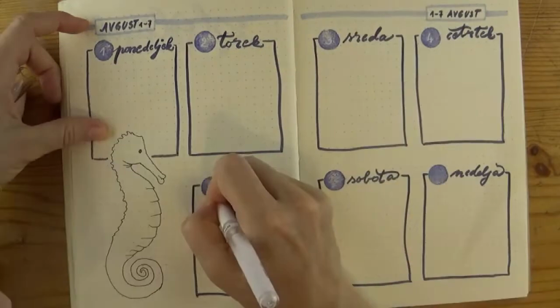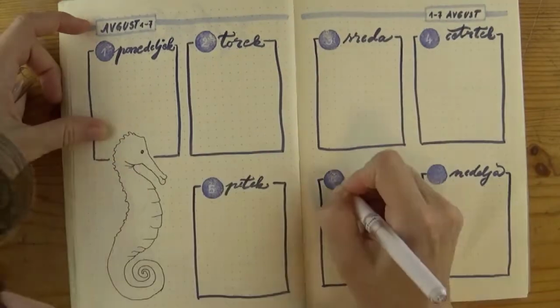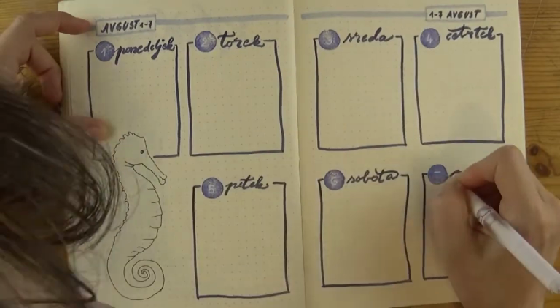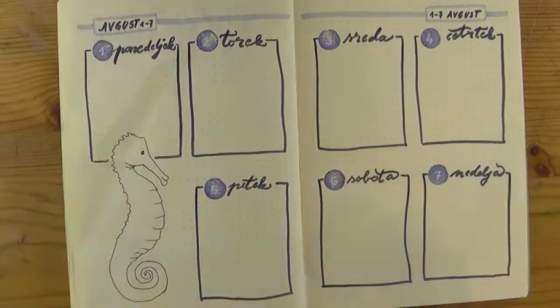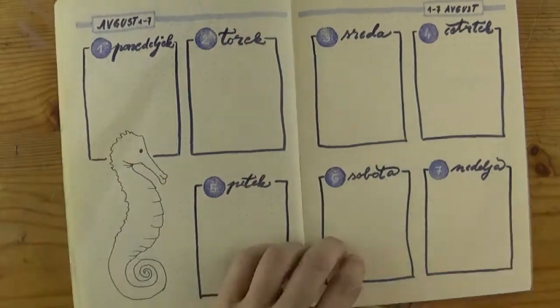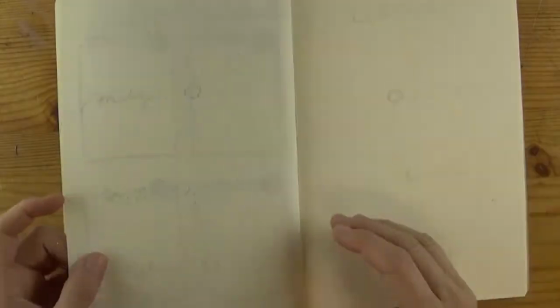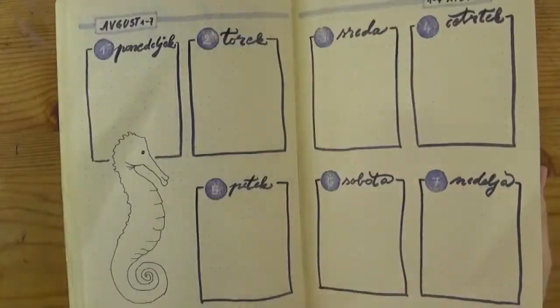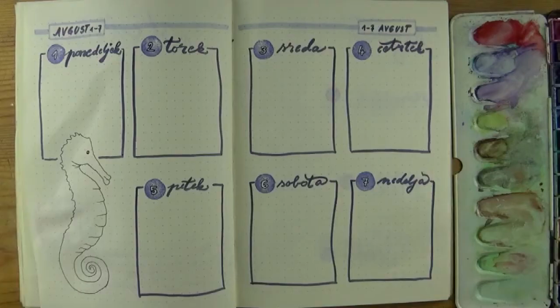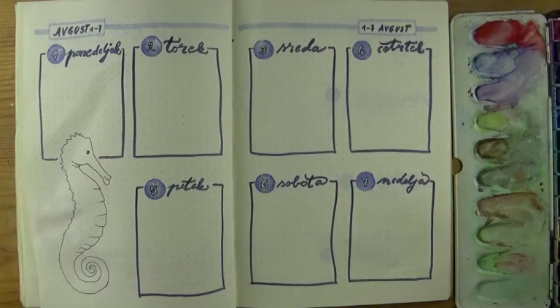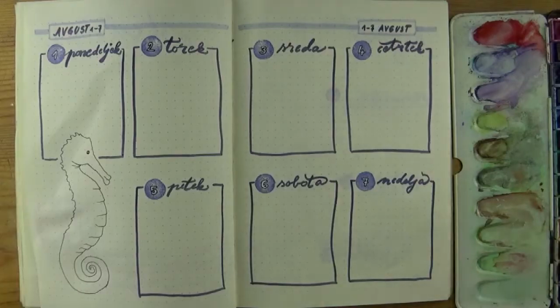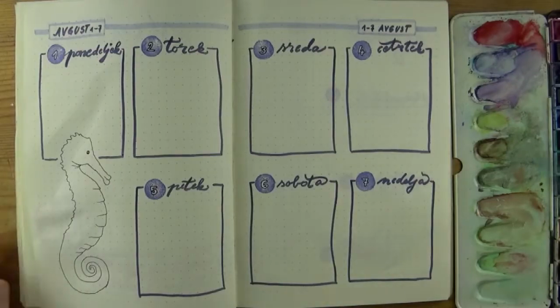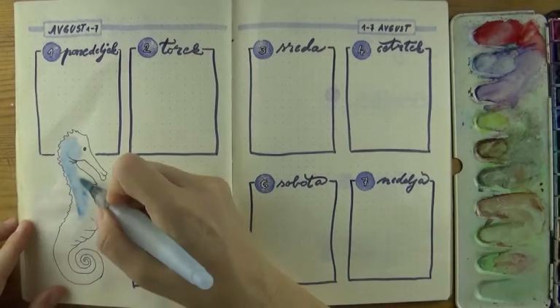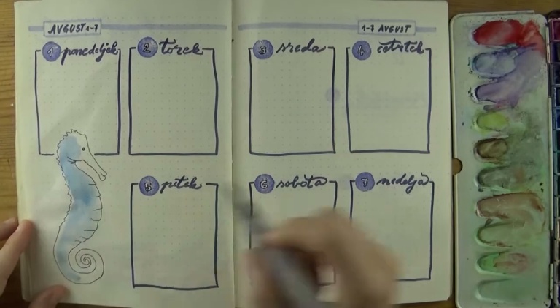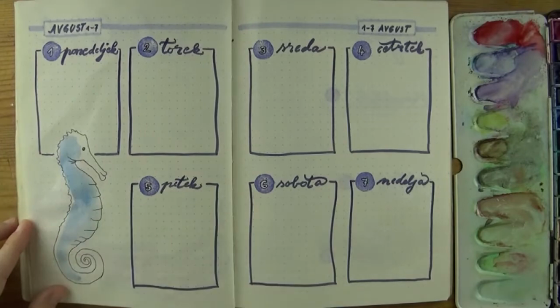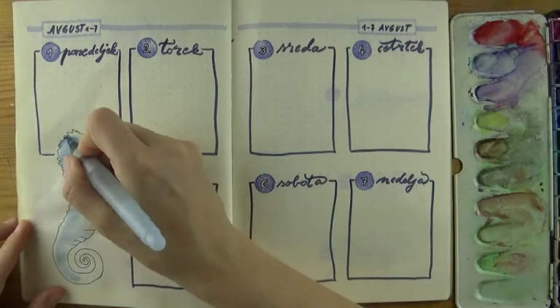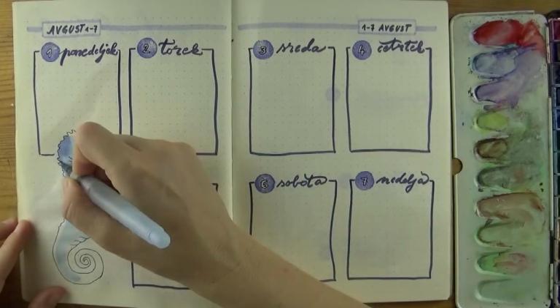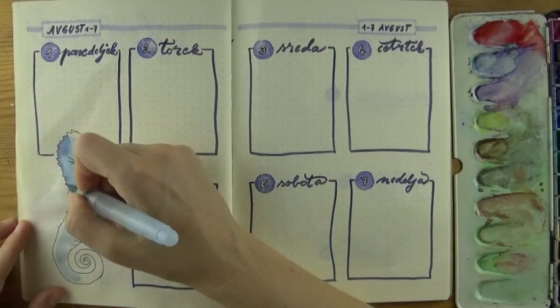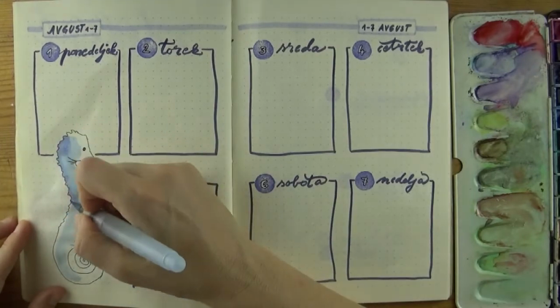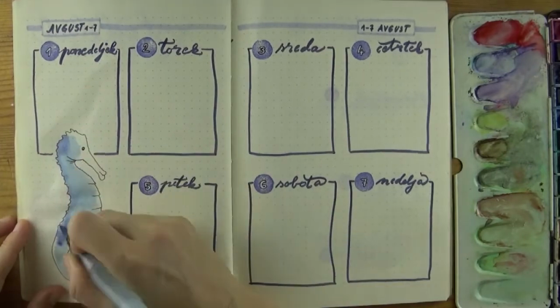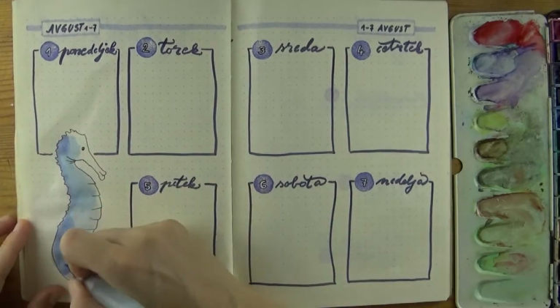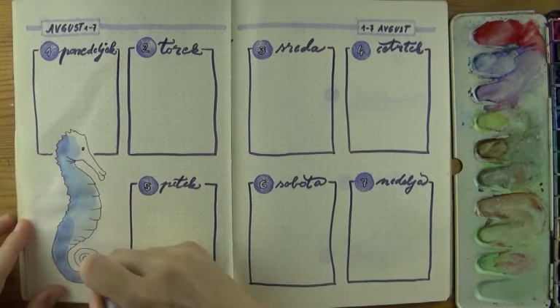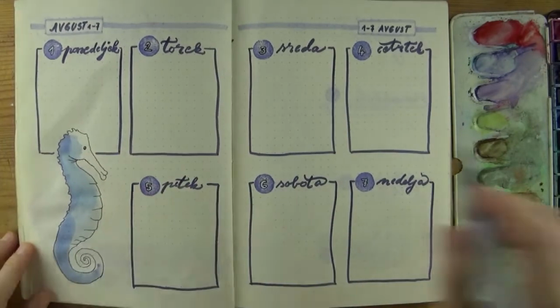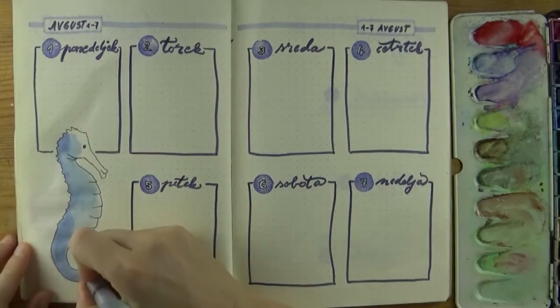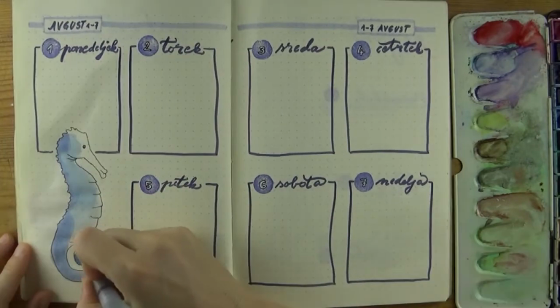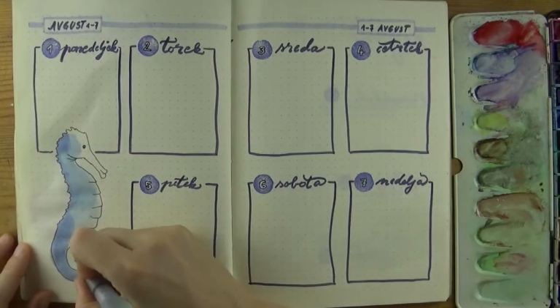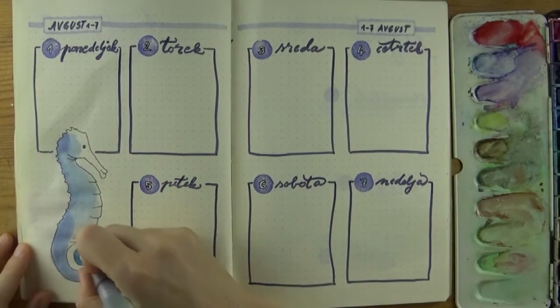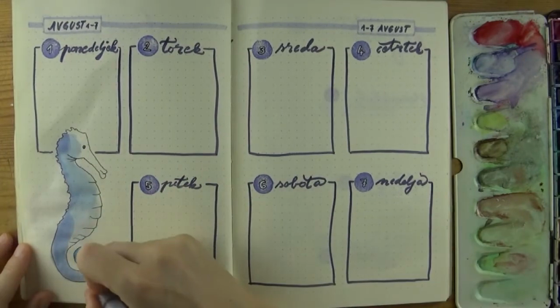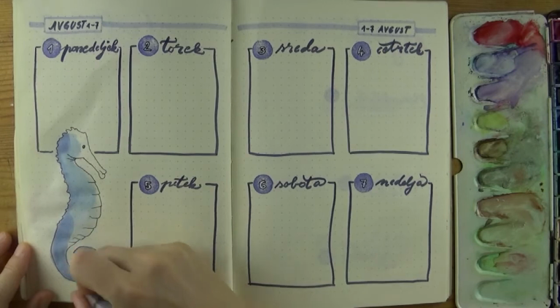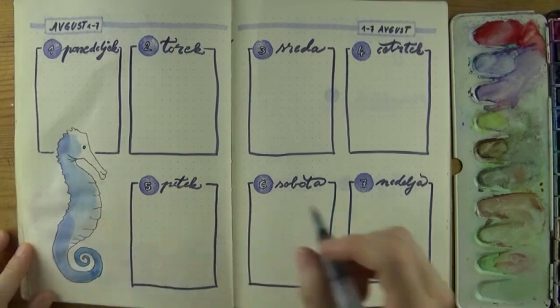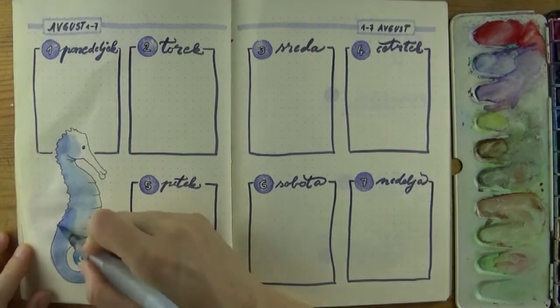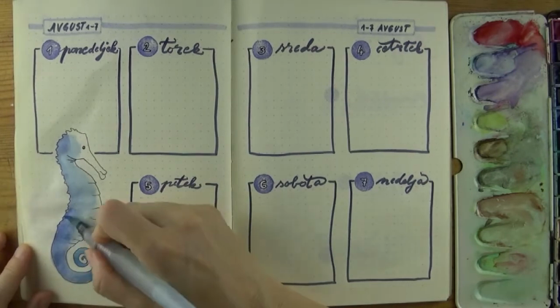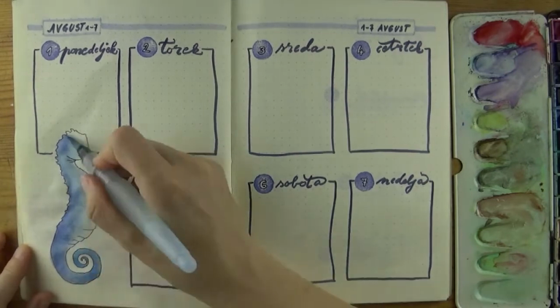I inked over the pencil lines of the seahorse and later painted it with watercolors. I usually do the inking of all the pages first and then add the color to all of them.